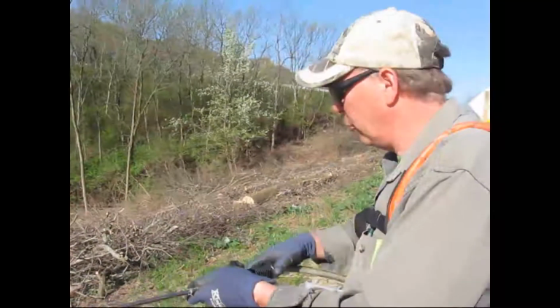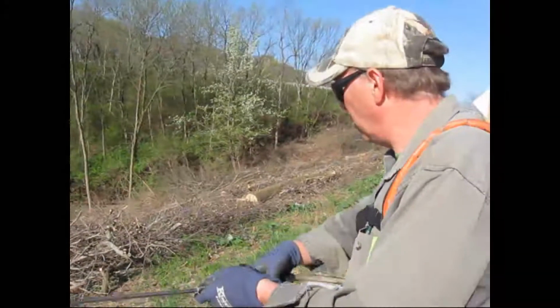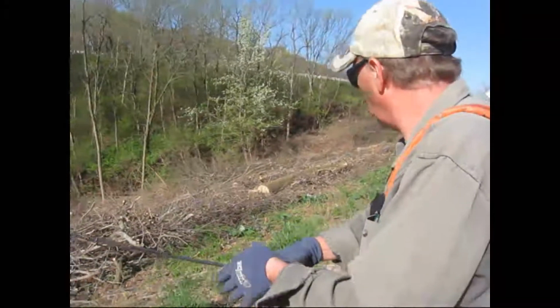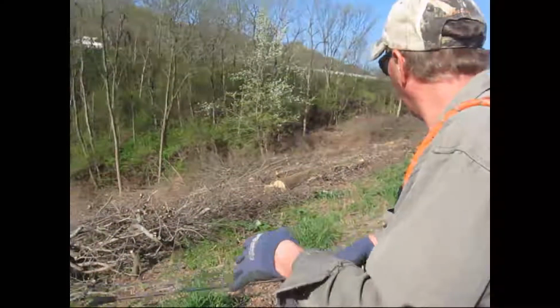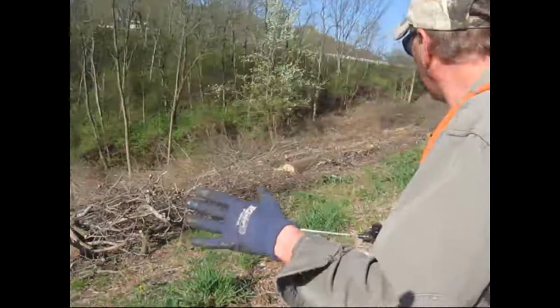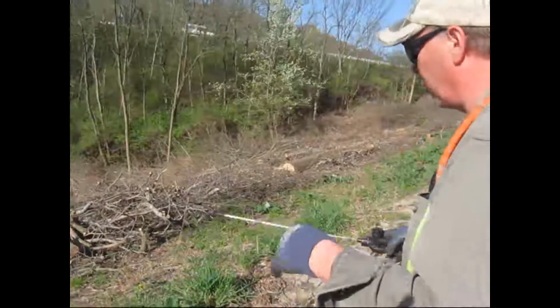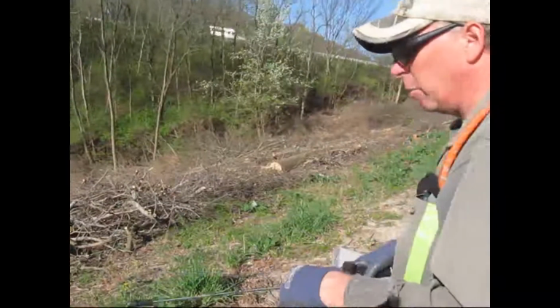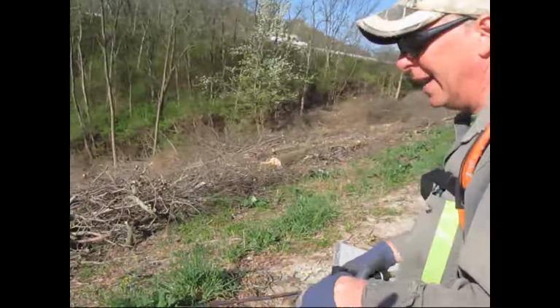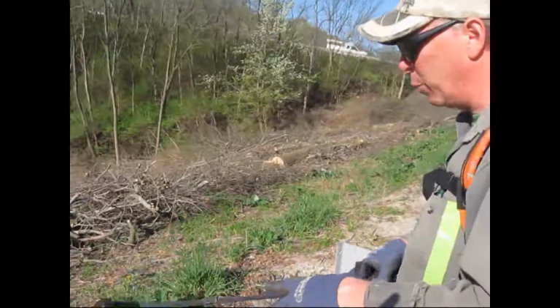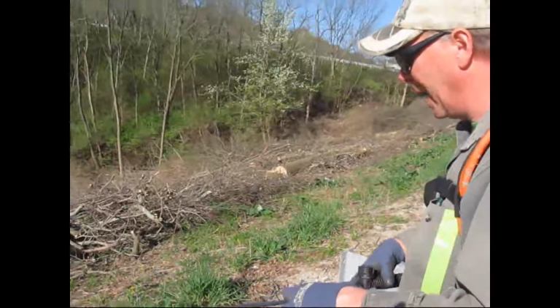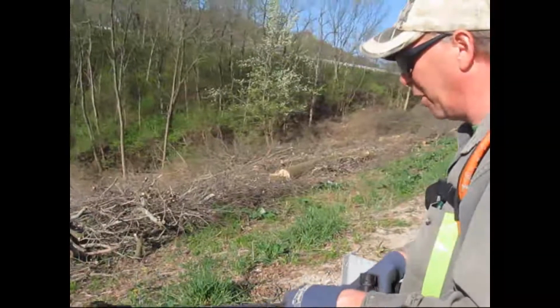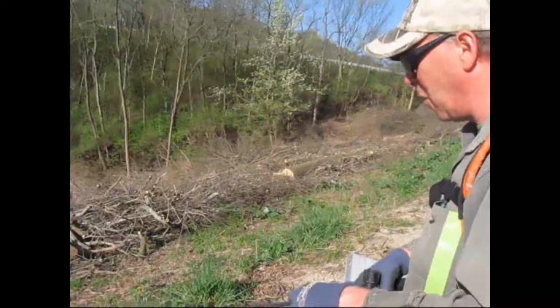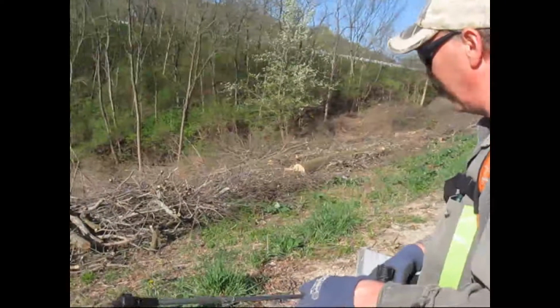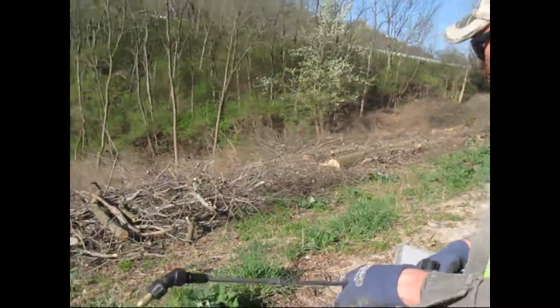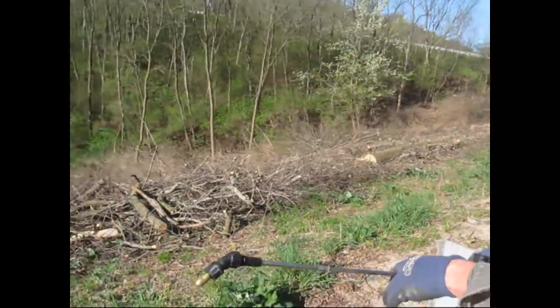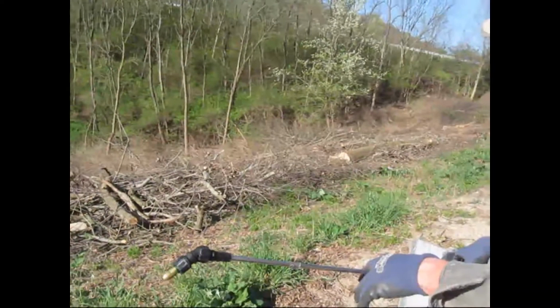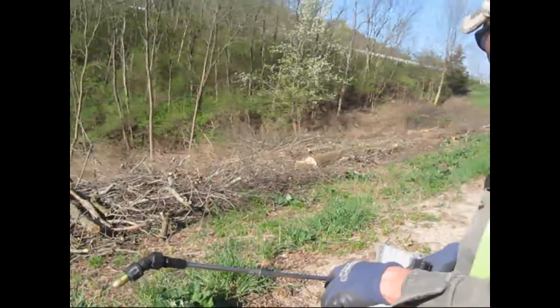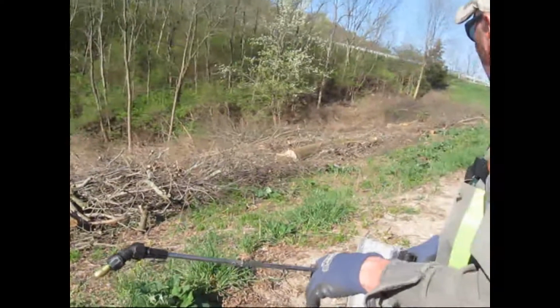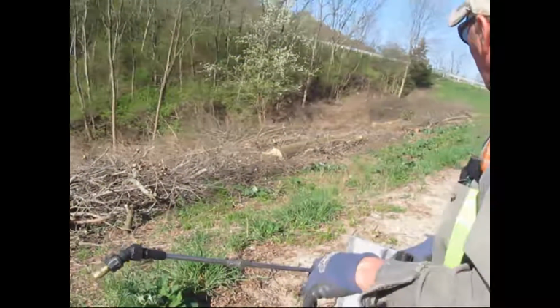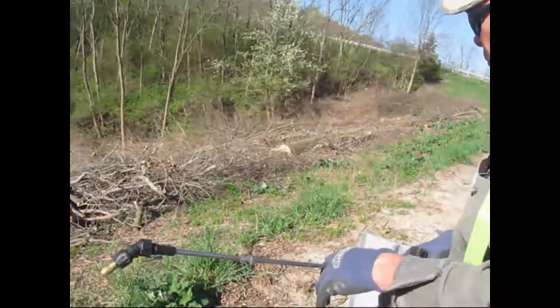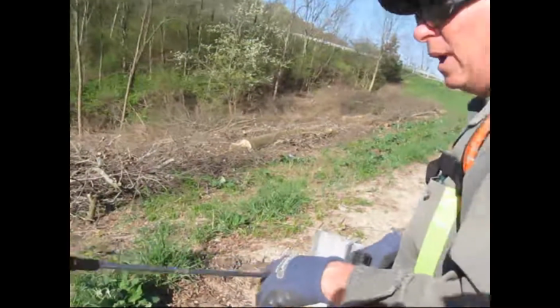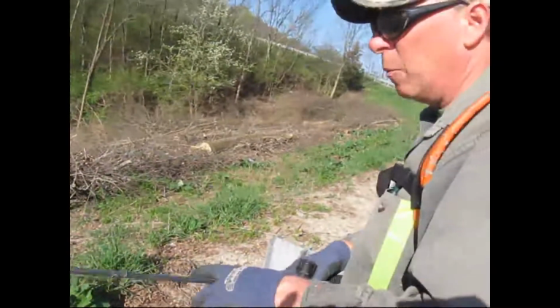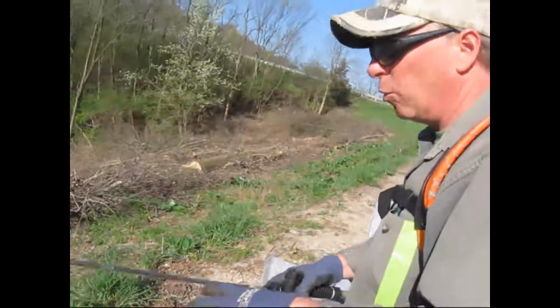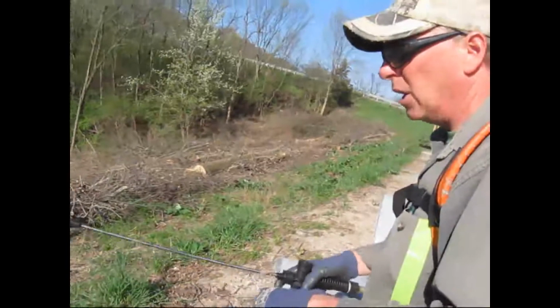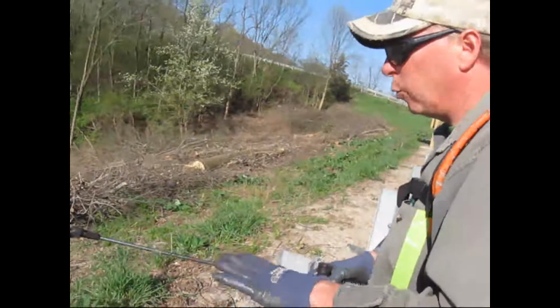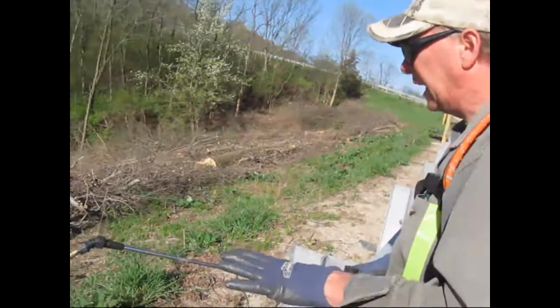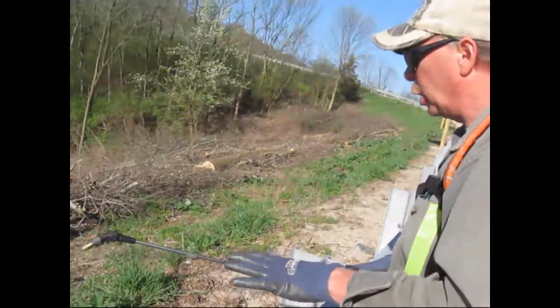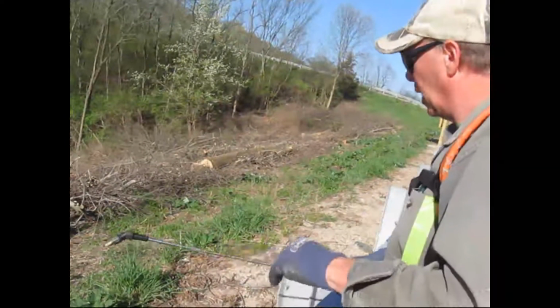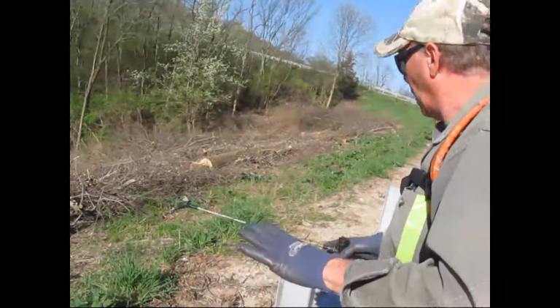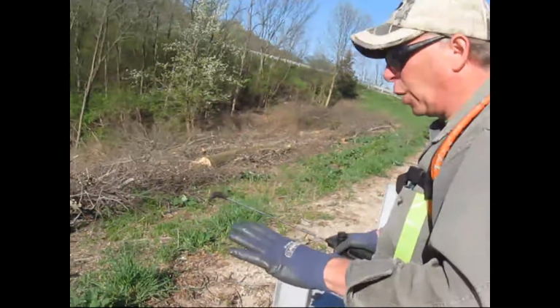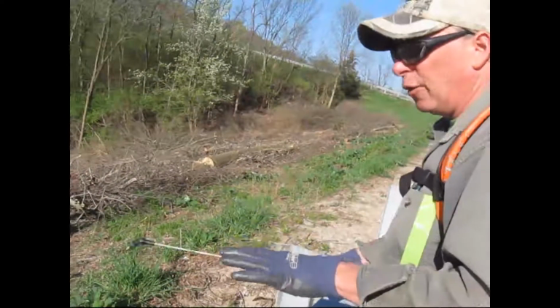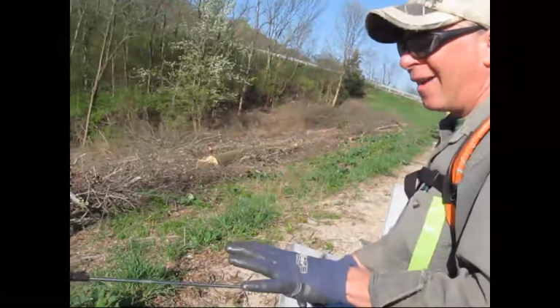As you can see, this whole hillside here is 99.9% all-invasive weed structure. So I'm spraying them with a broadleaf weed killer. I'm not going to hurt the grasses.